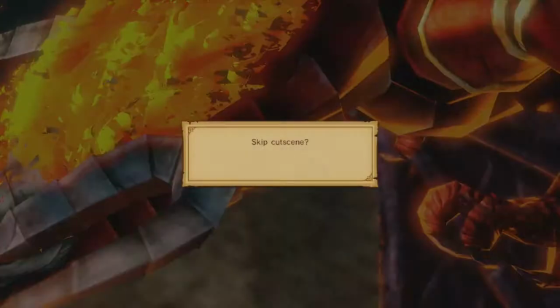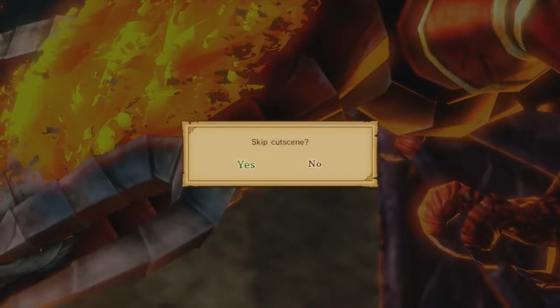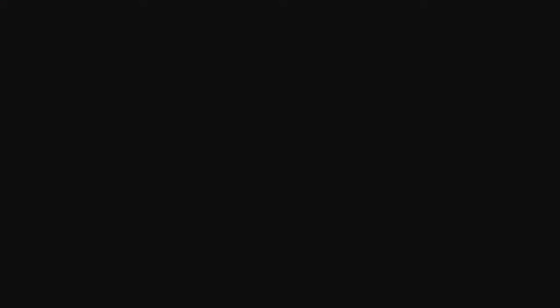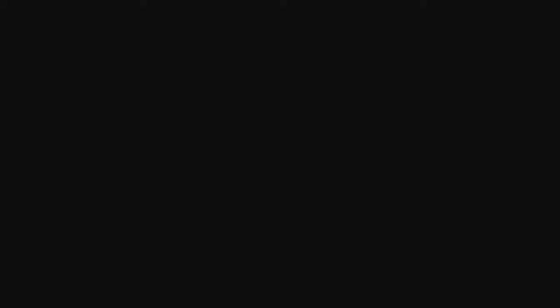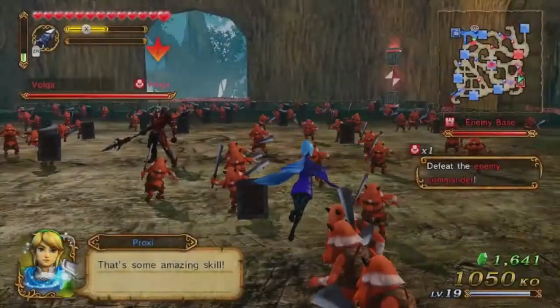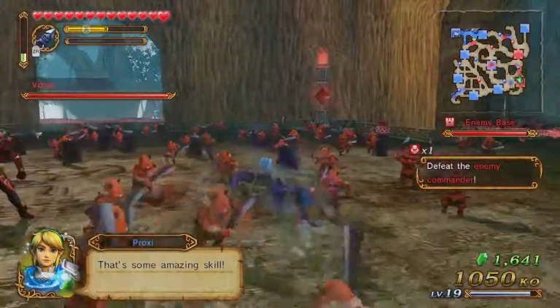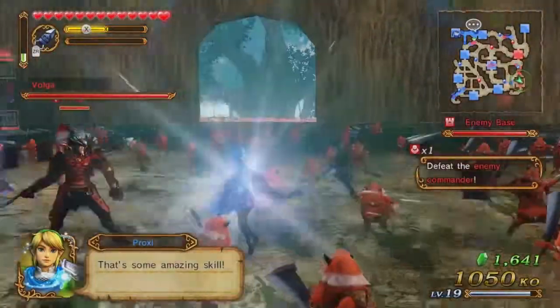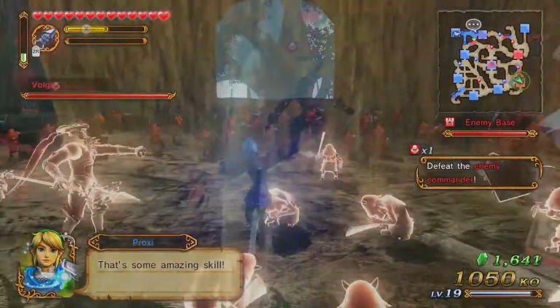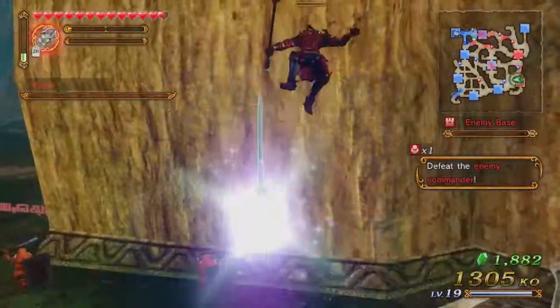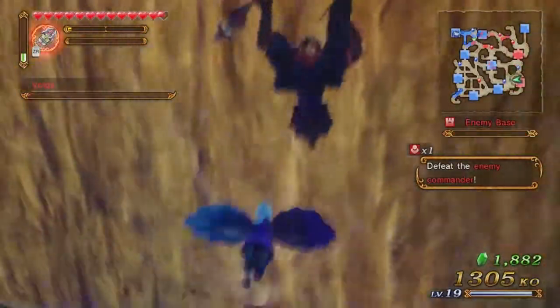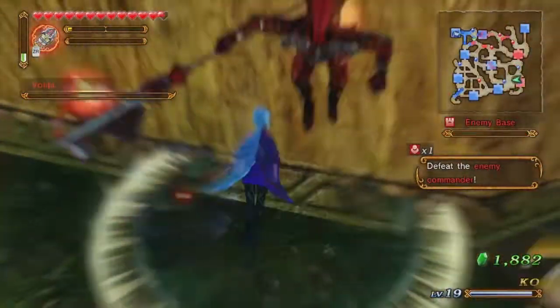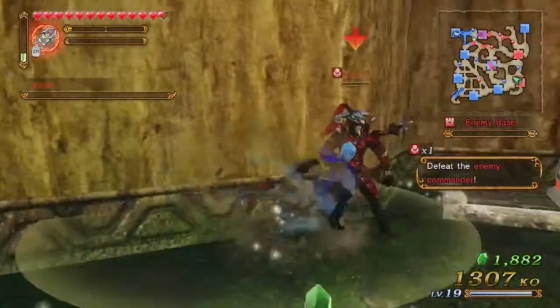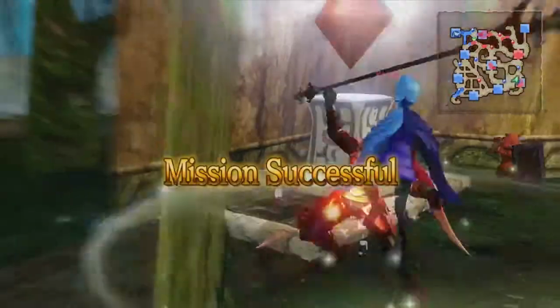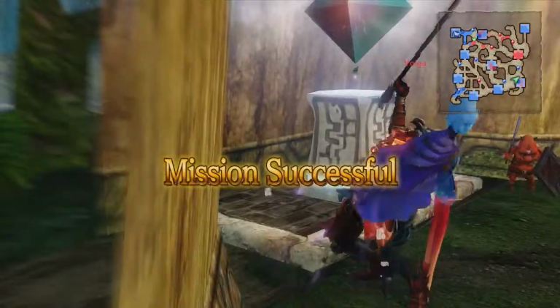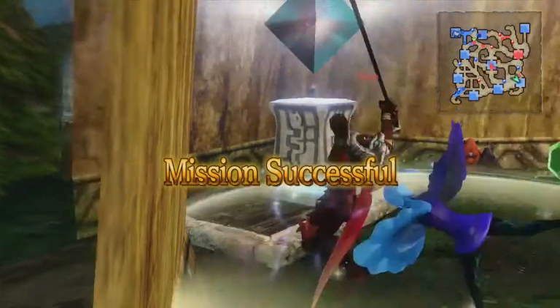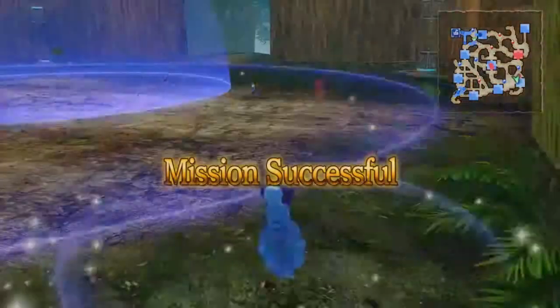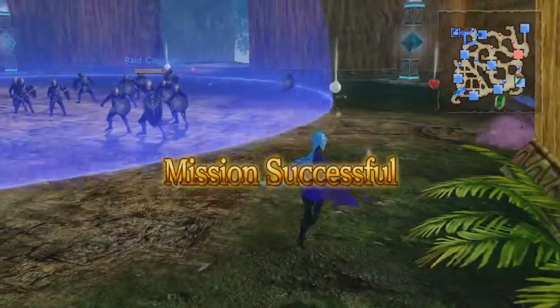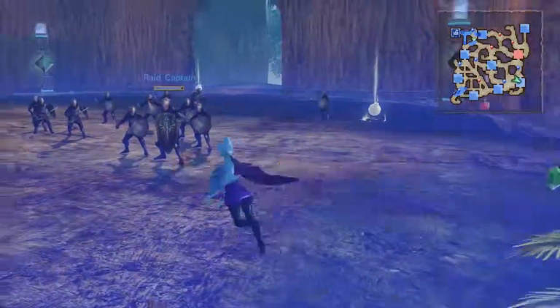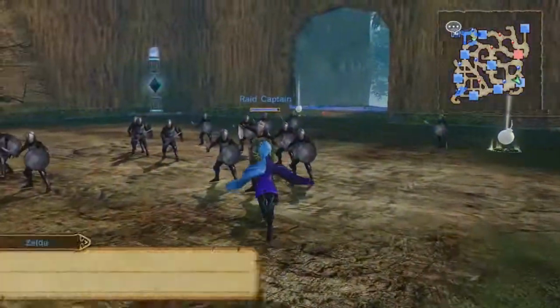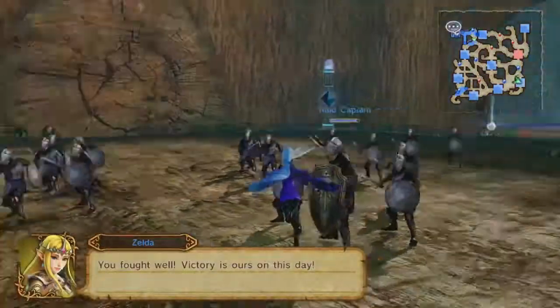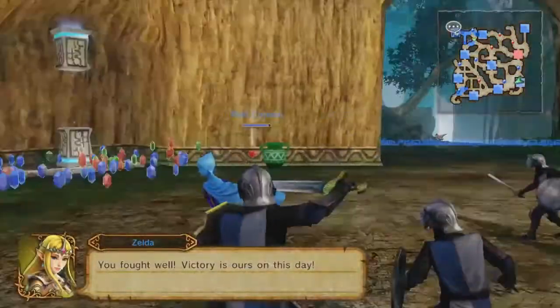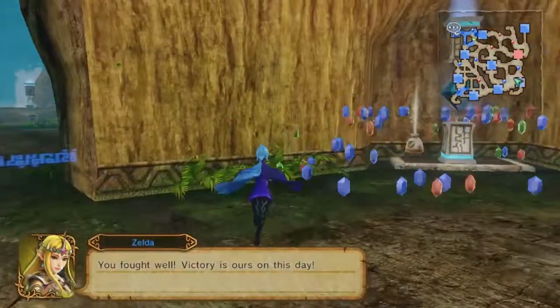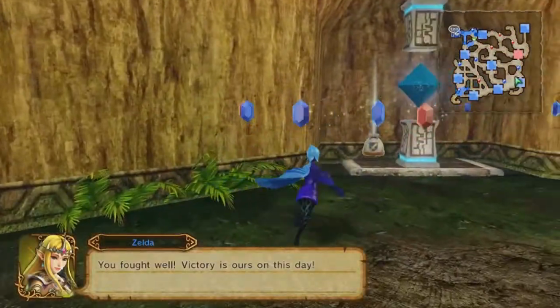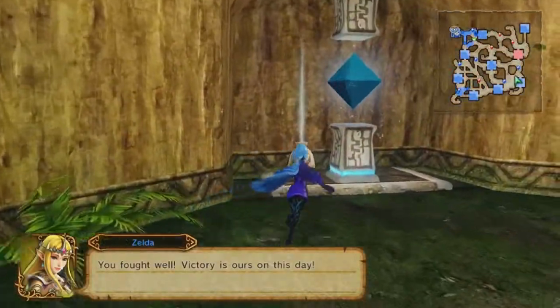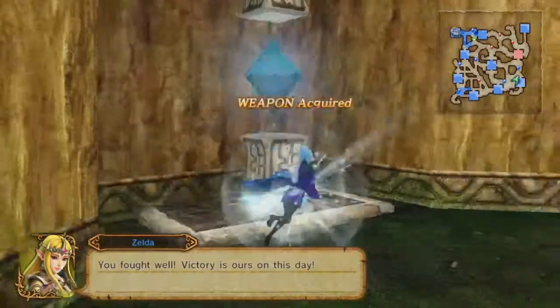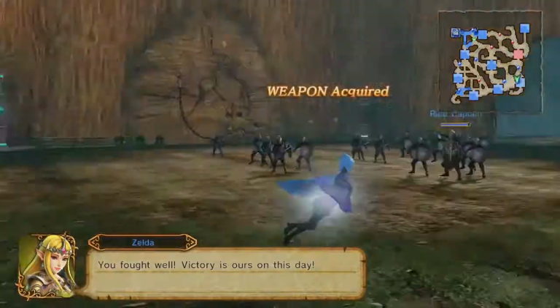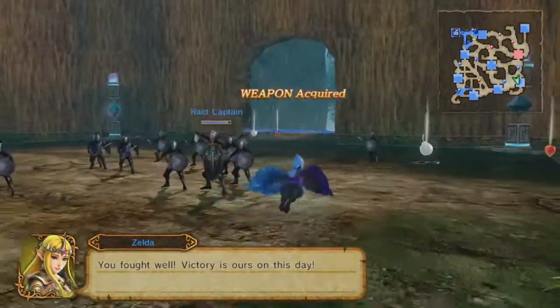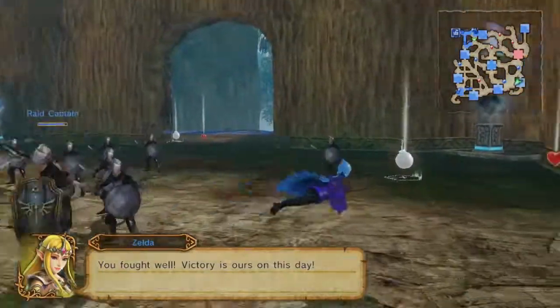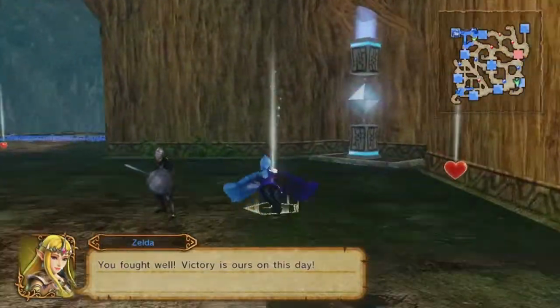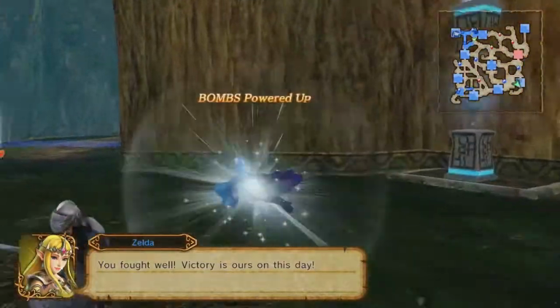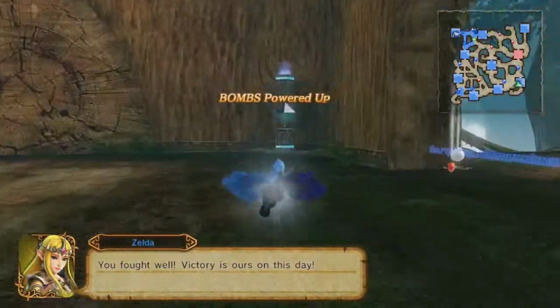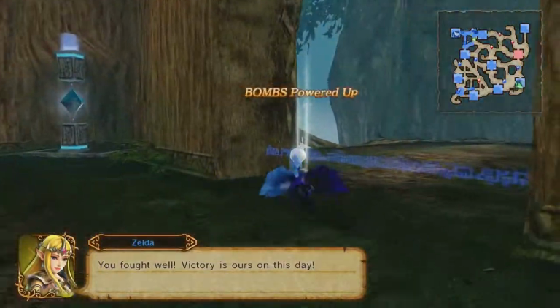There's Volga. I should have enough kills to reach 1,200 while fighting him. We've already seen this fight, so I'm just skipping through it. Got him — another successful mission. I'll meet you at the next square.